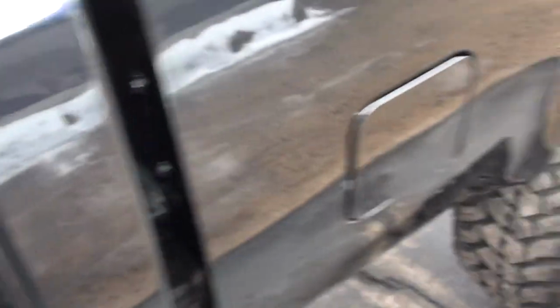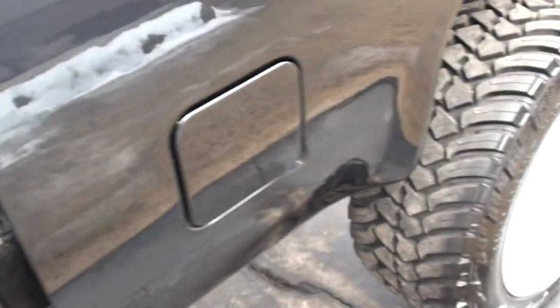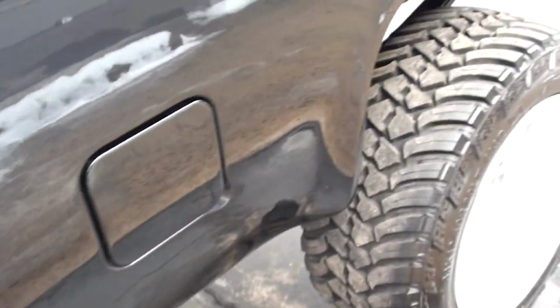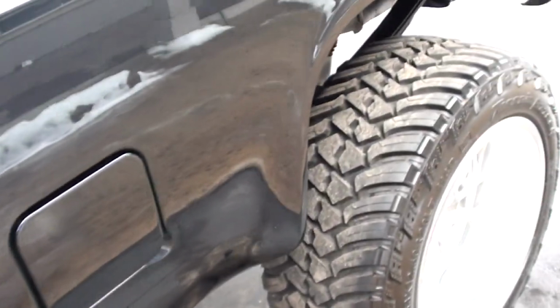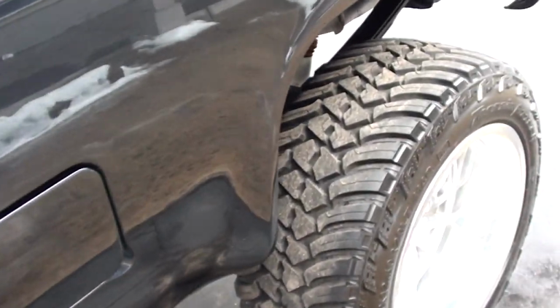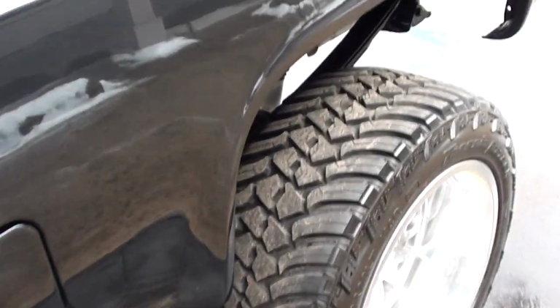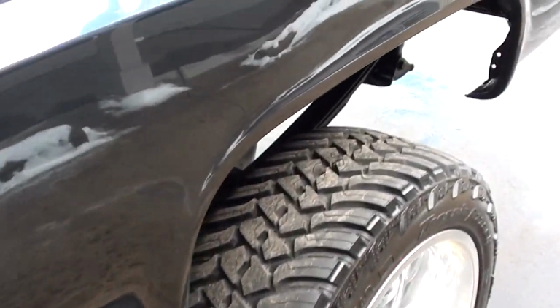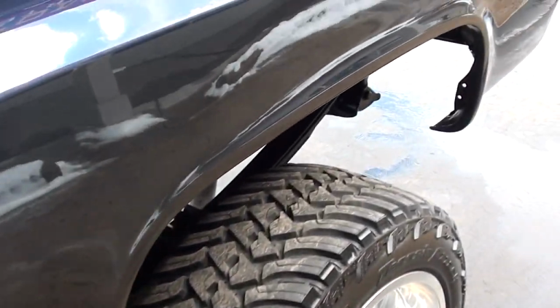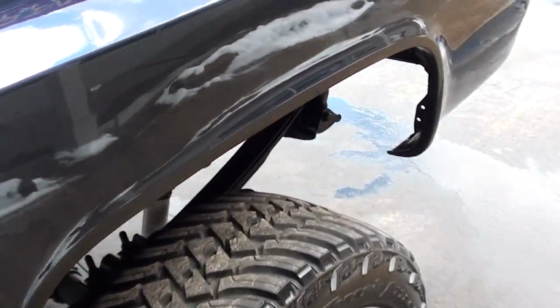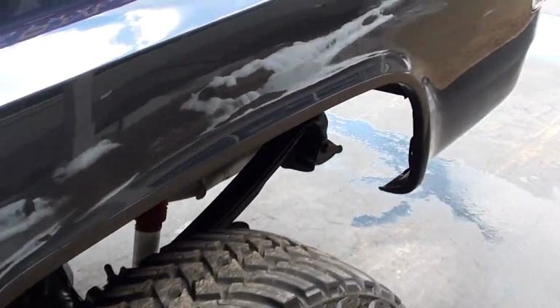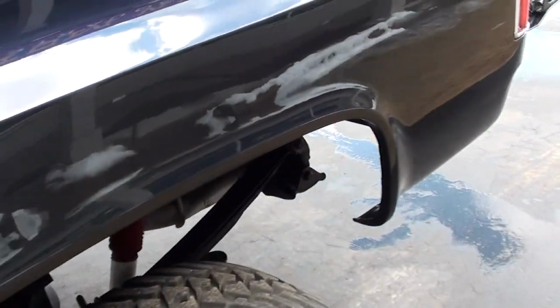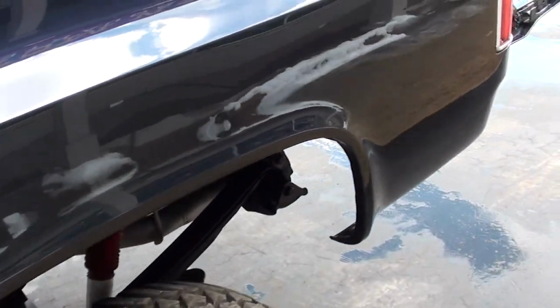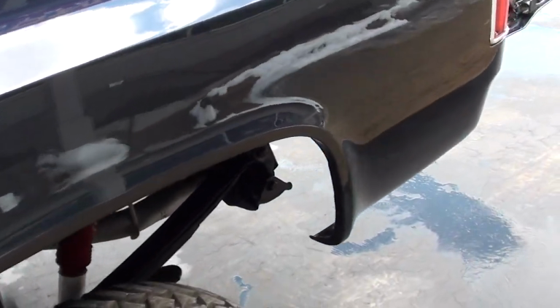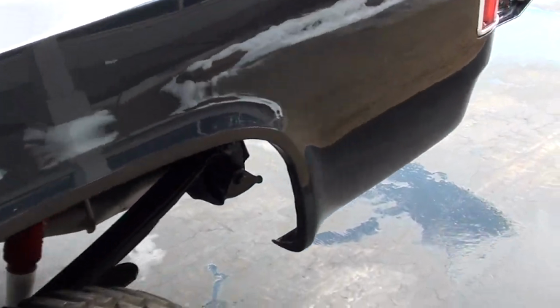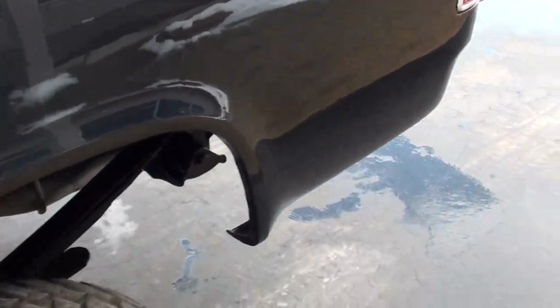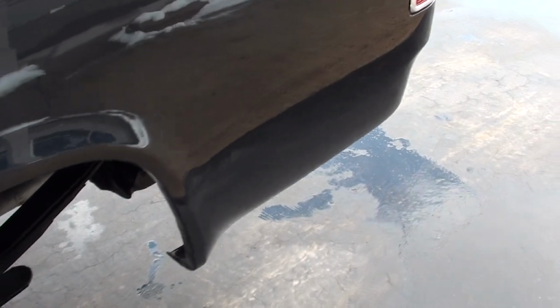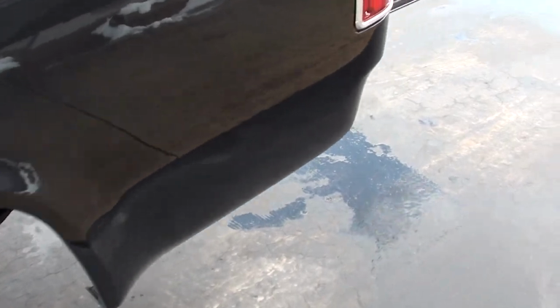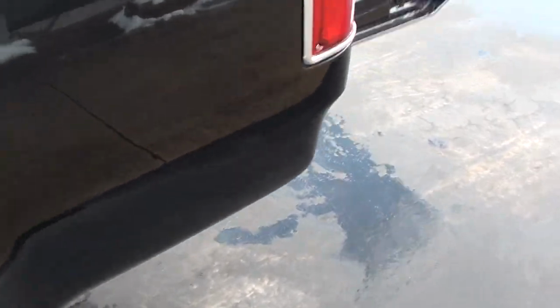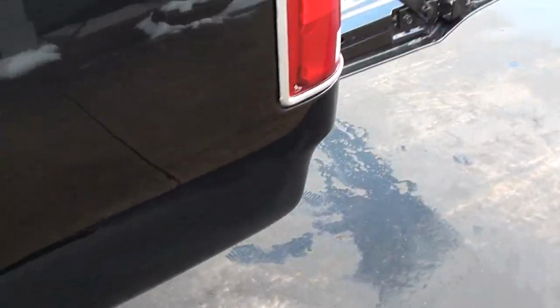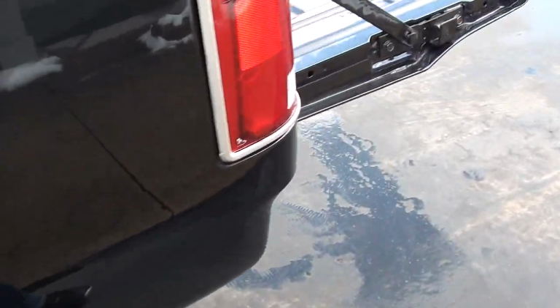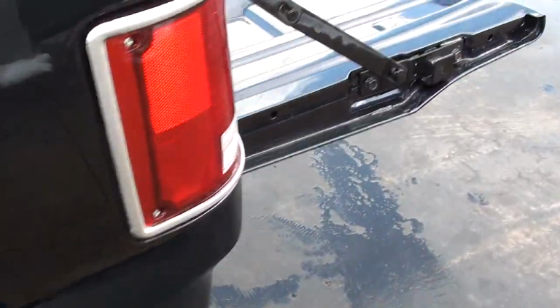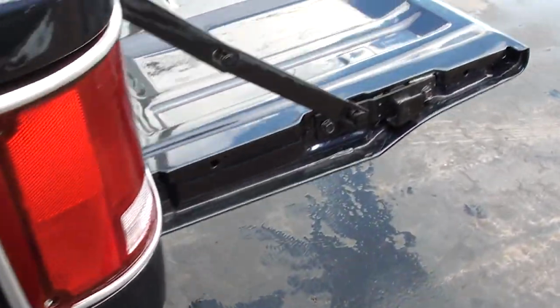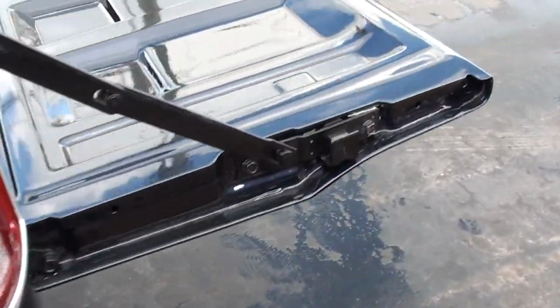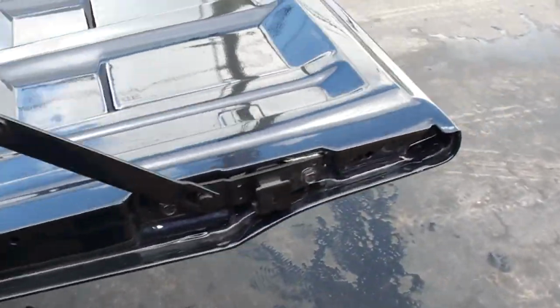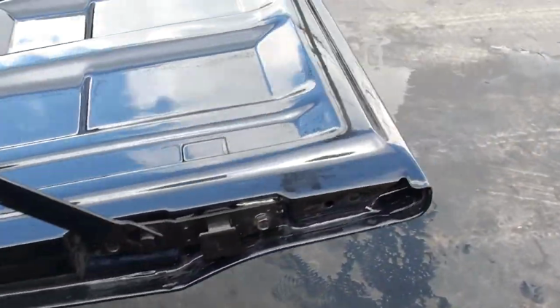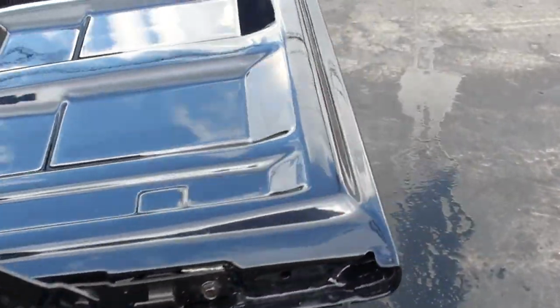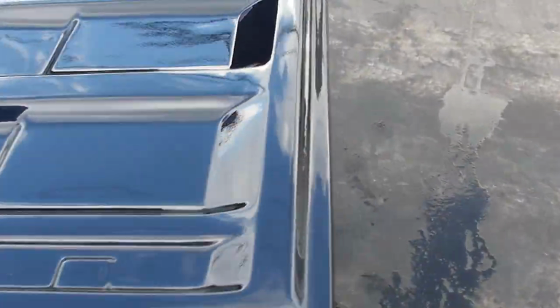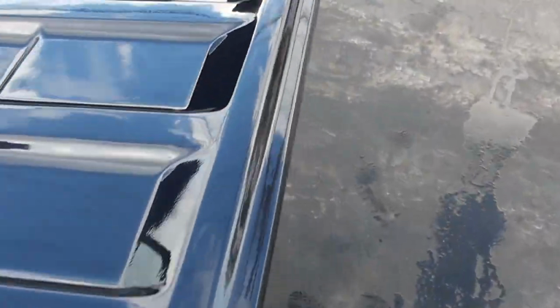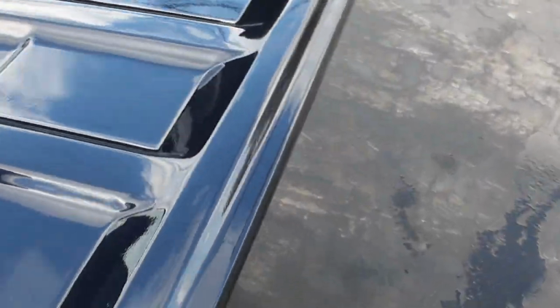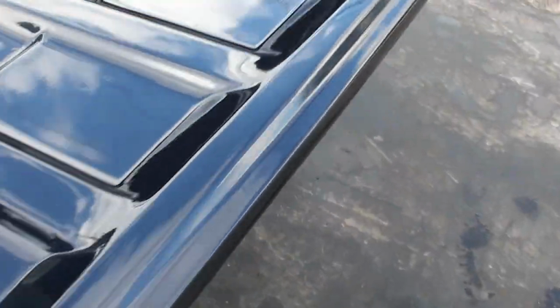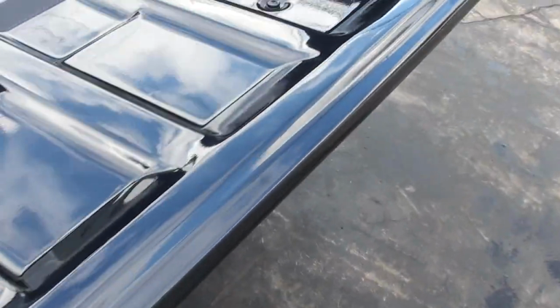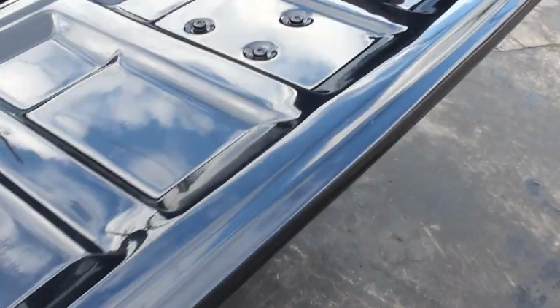It's got new warn hubs on the front. Very easy to go into four-wheel drive — we tested it all out and made sure everything's working.